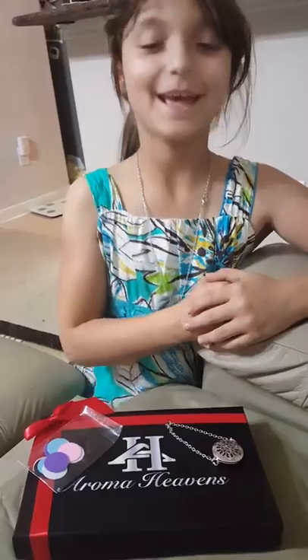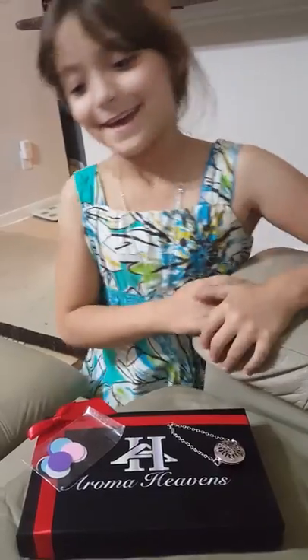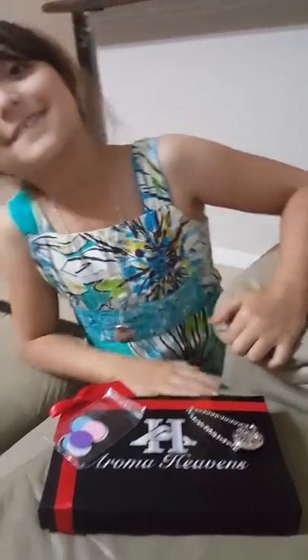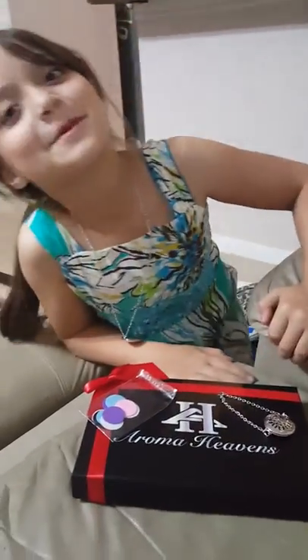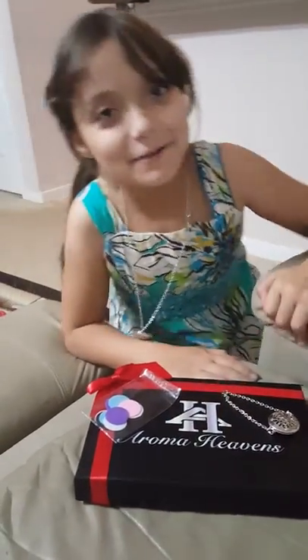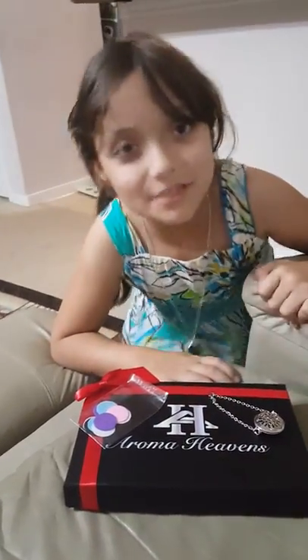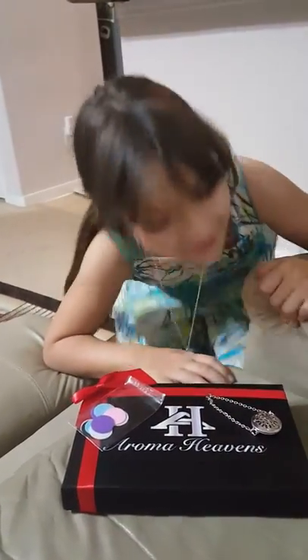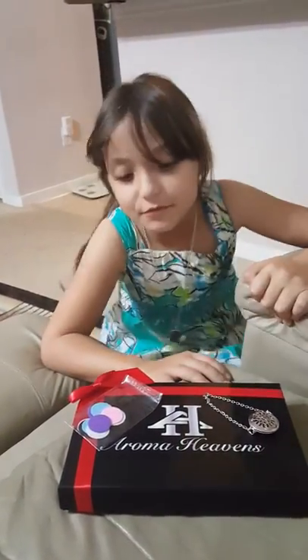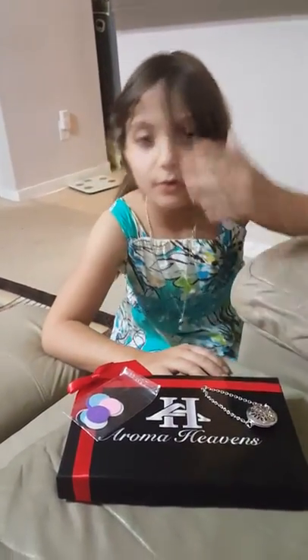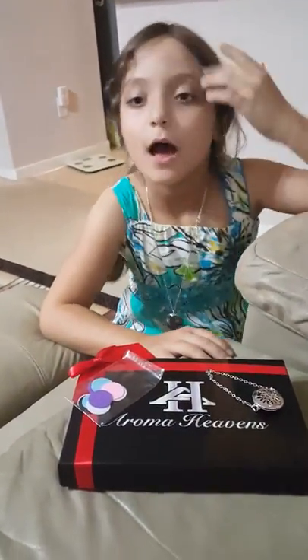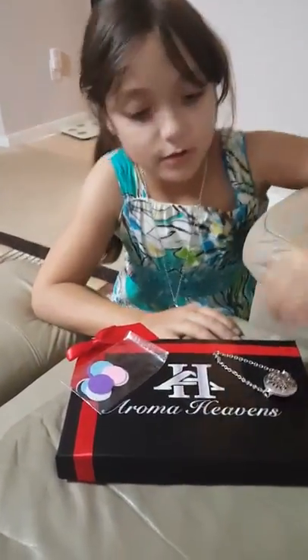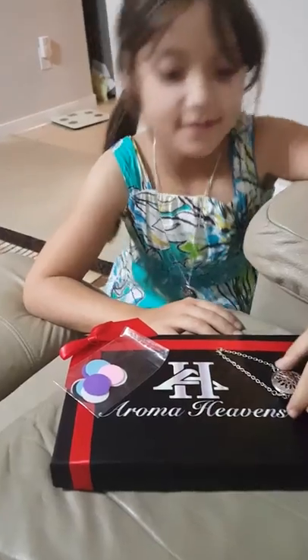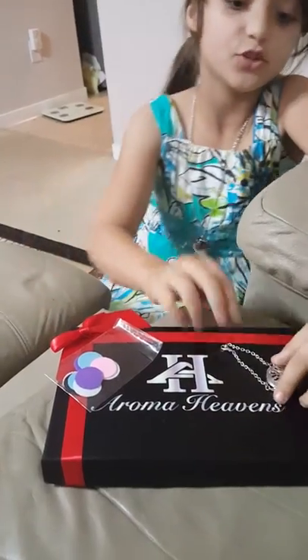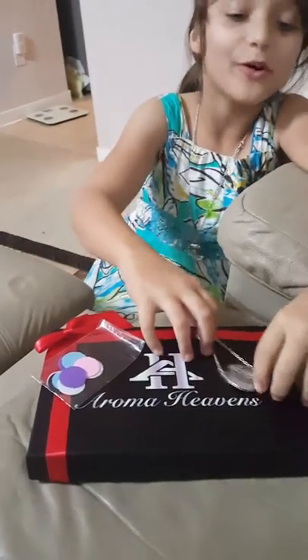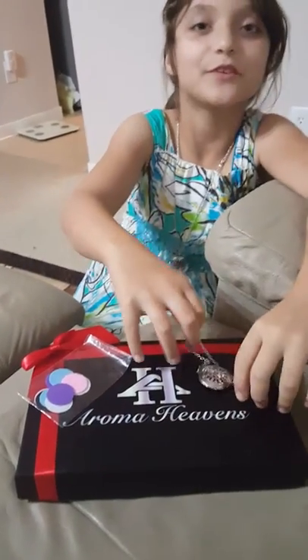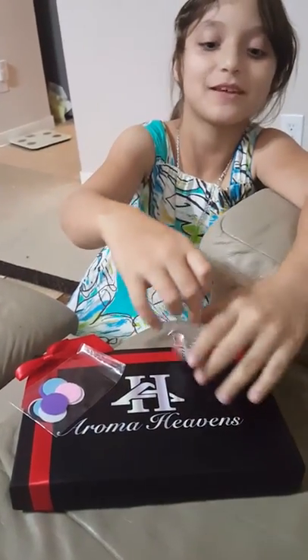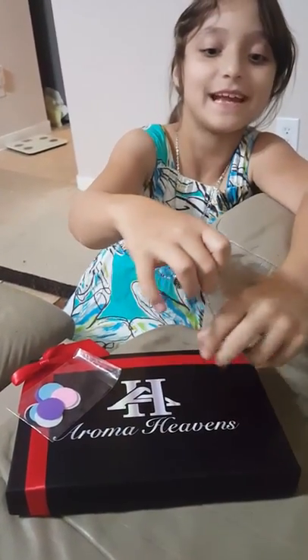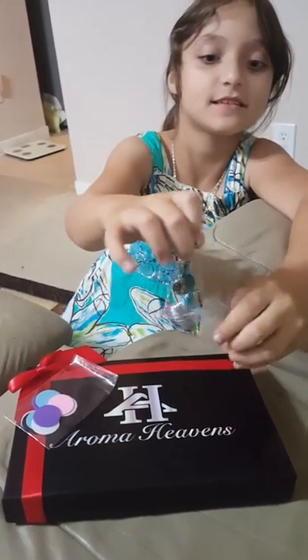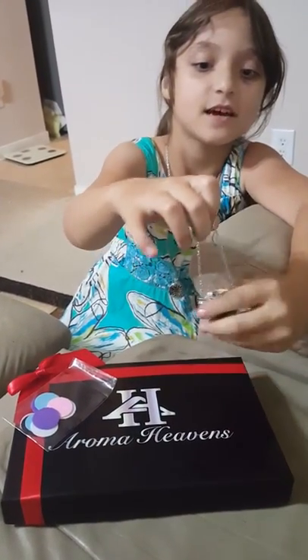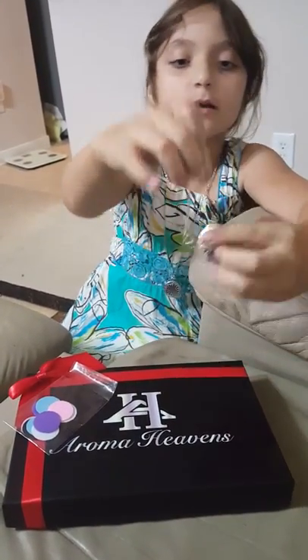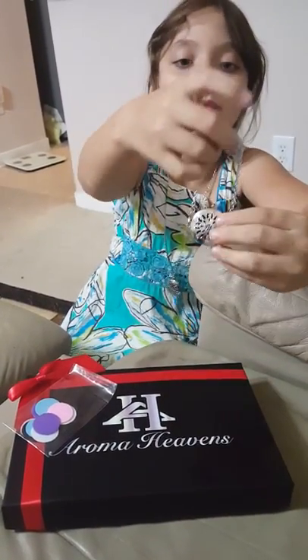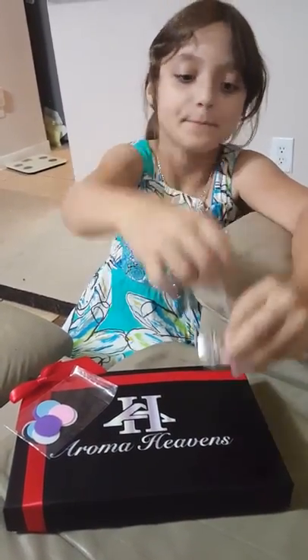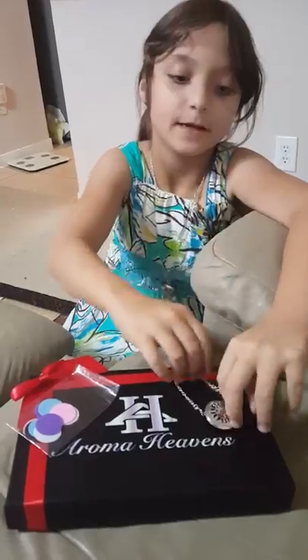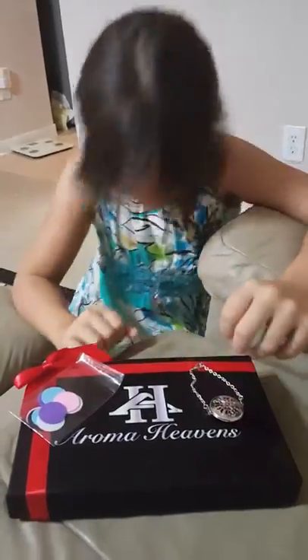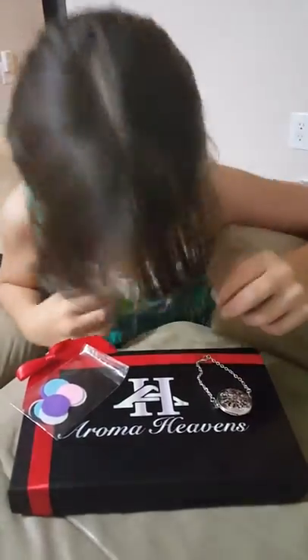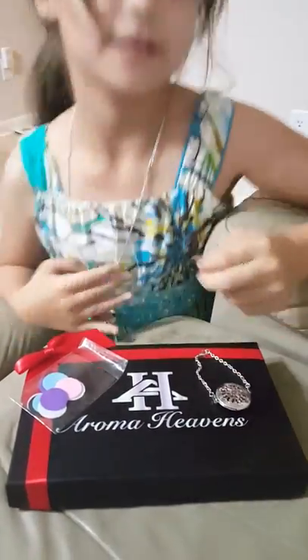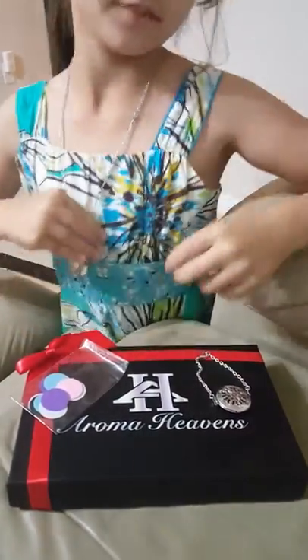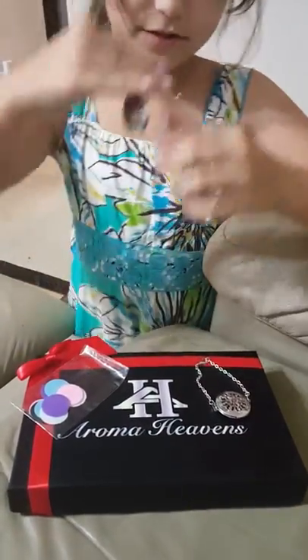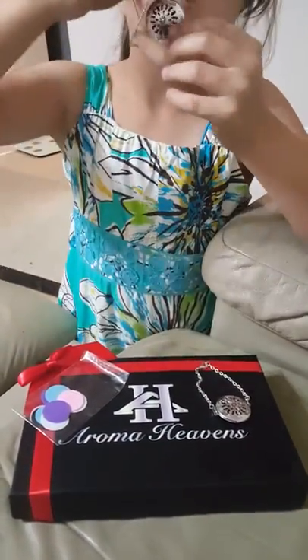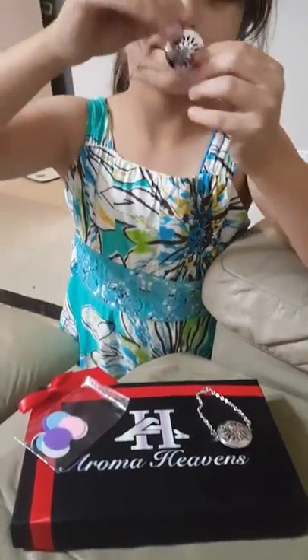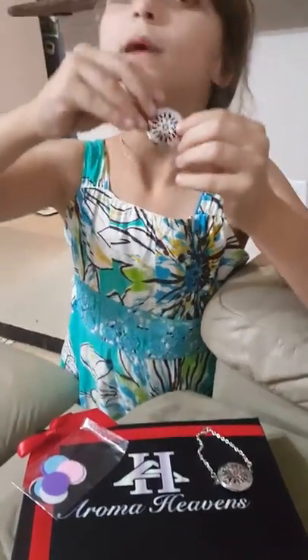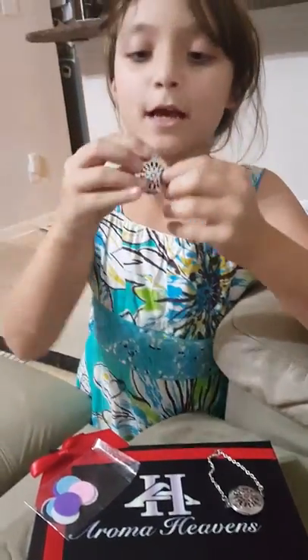Hey guys, I'm Habiba and we'll be doing this review about this essential oil diffuser bracelet and necklace. It comes with a bracelet and it comes with a necklace — I was already wearing one — and it comes with a red pad already in it.